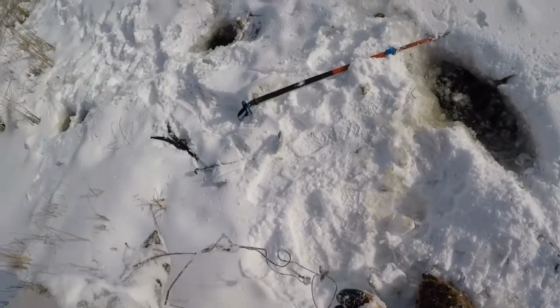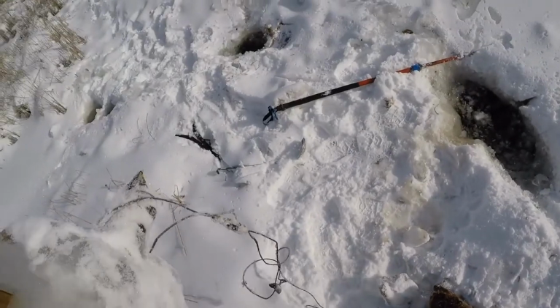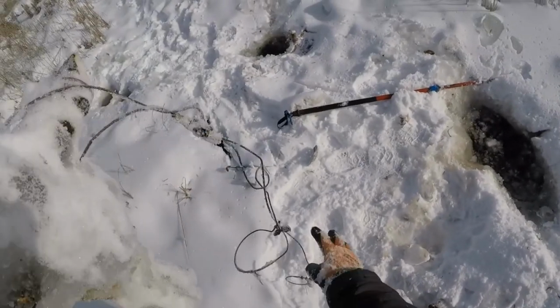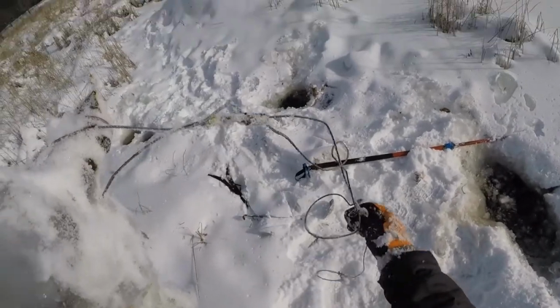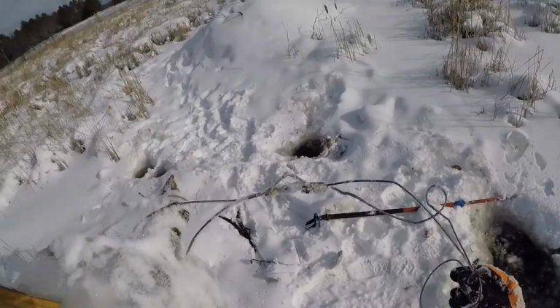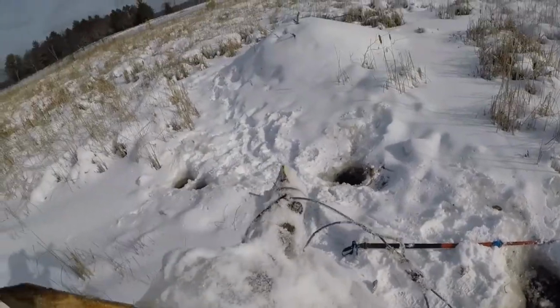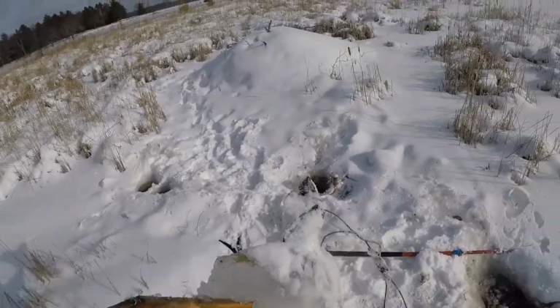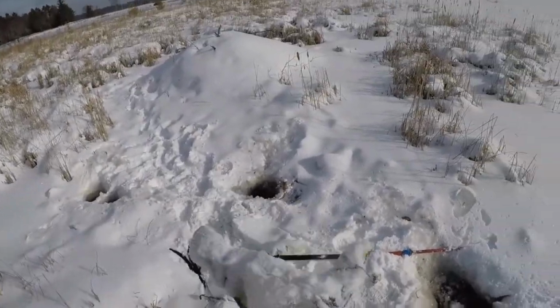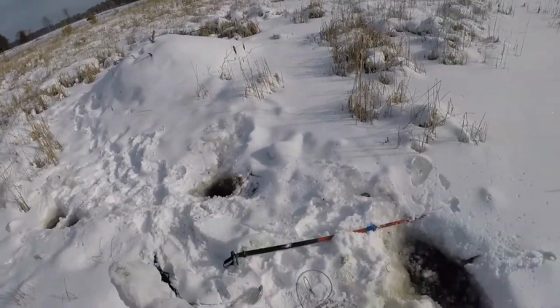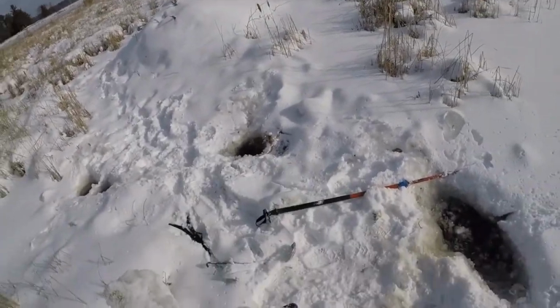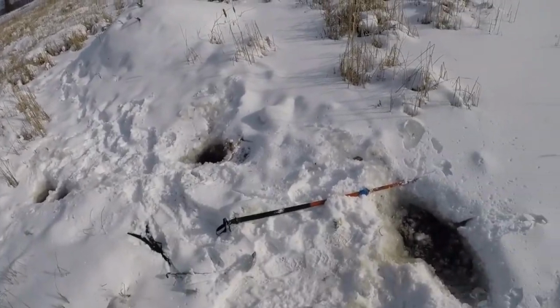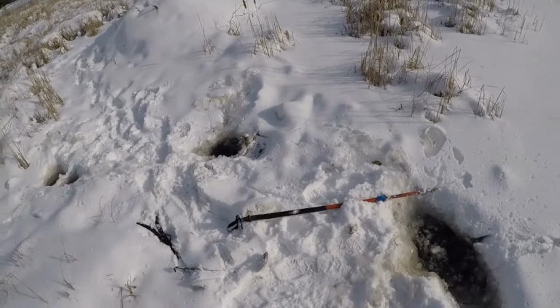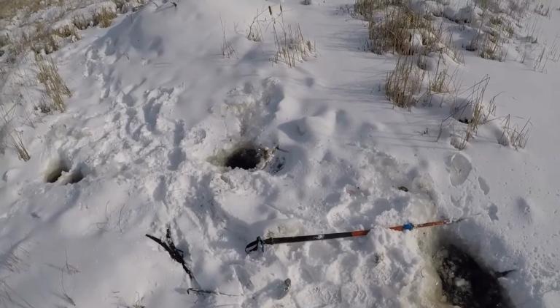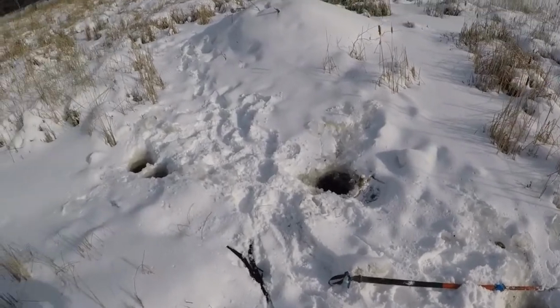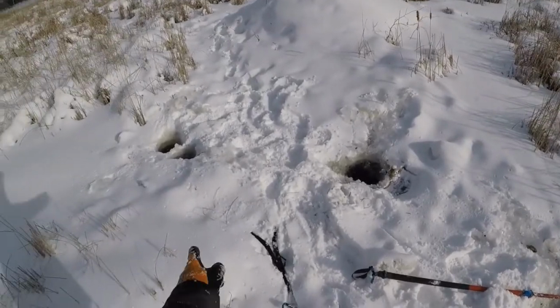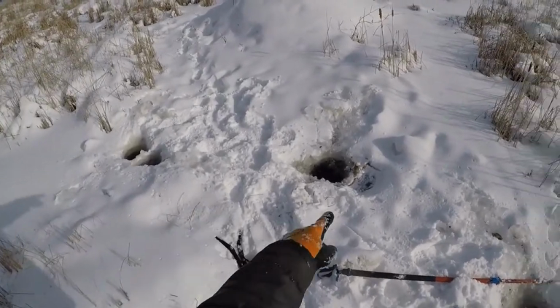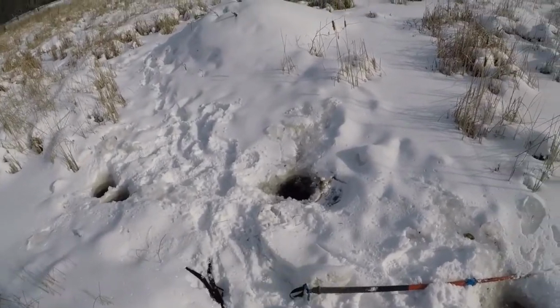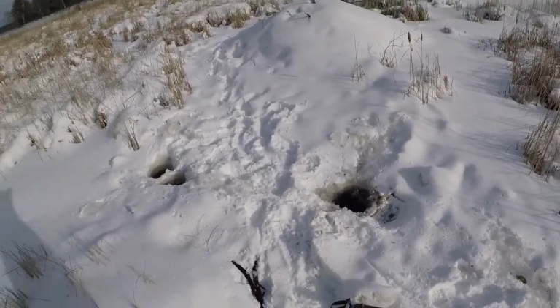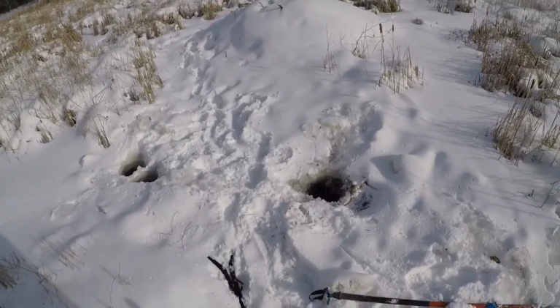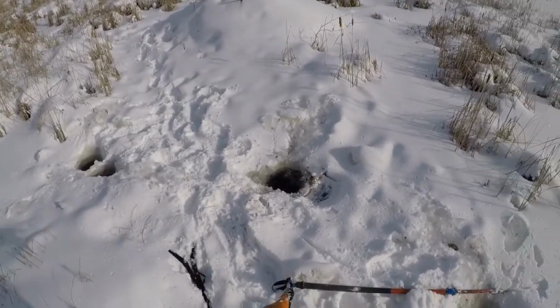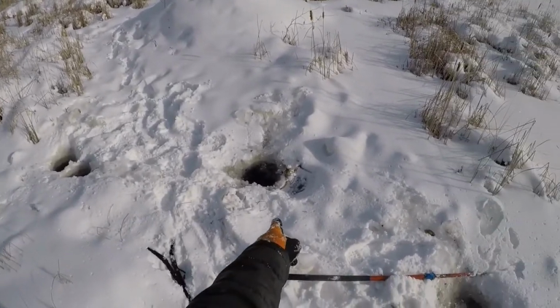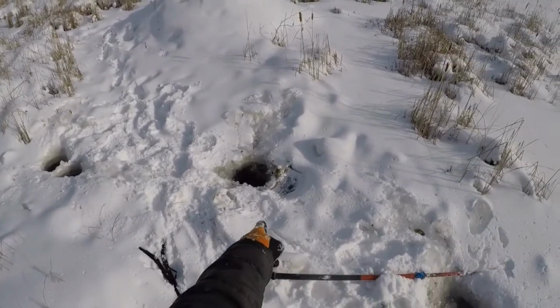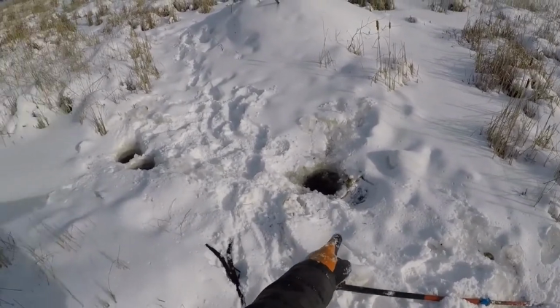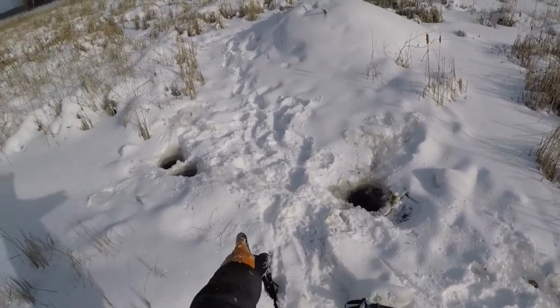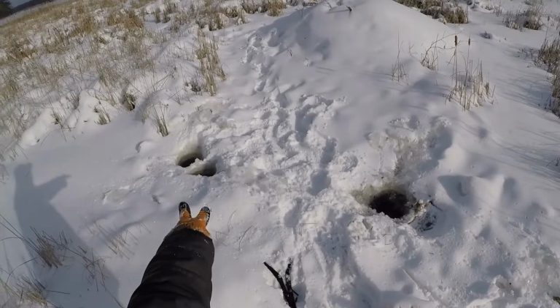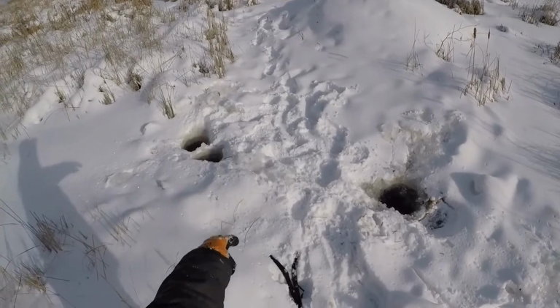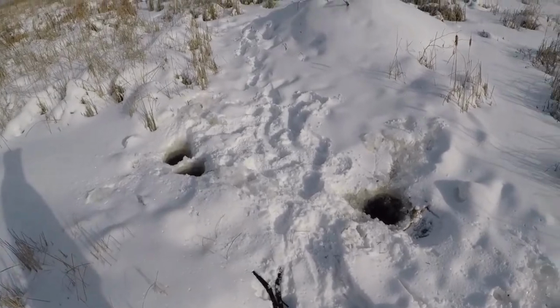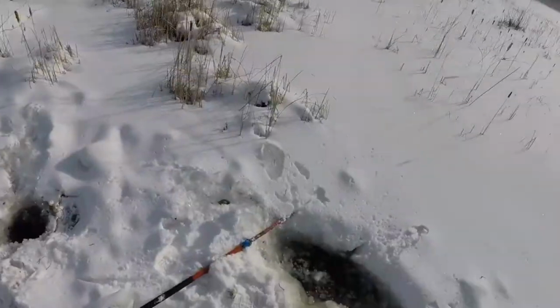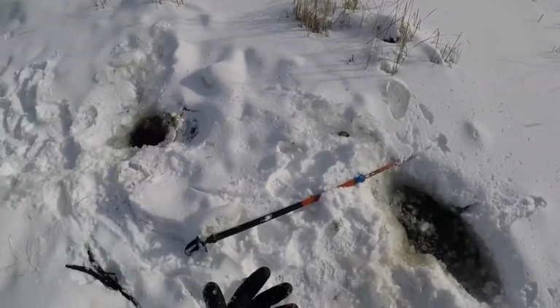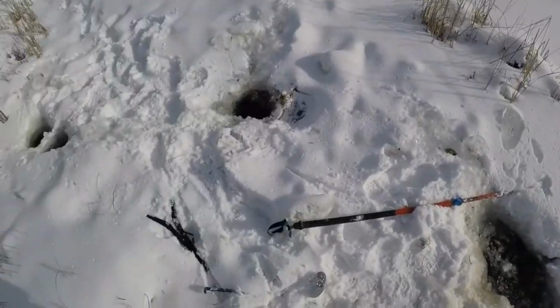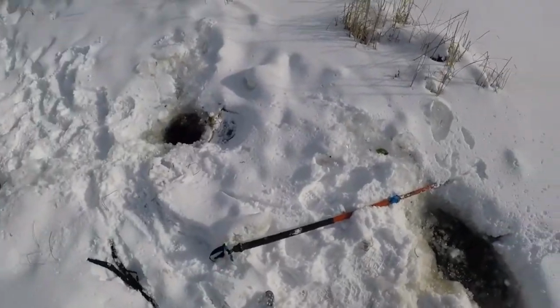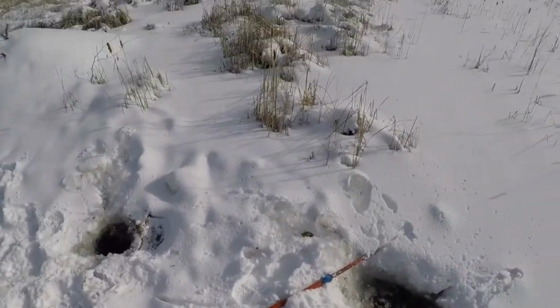I still have one good snare in there, but I don't have enough of a bait pole to reset that one, but I've got two there — one snare on that one and two snares on that one over there.